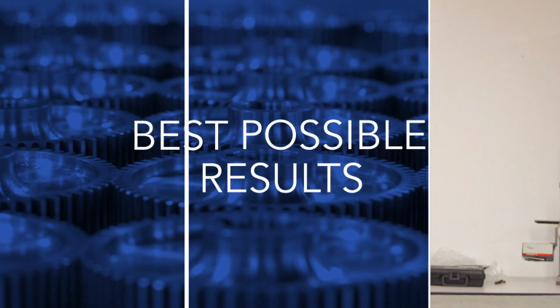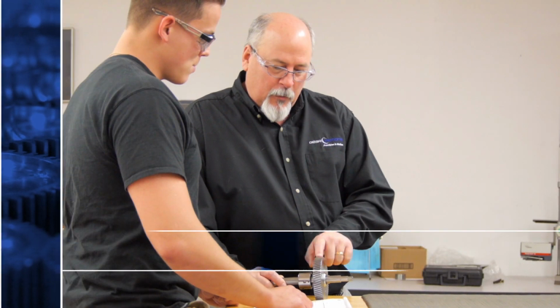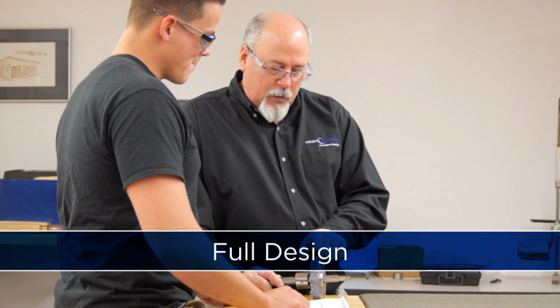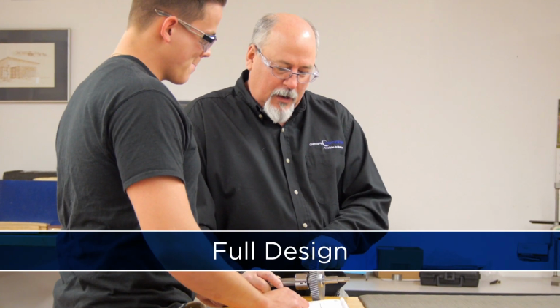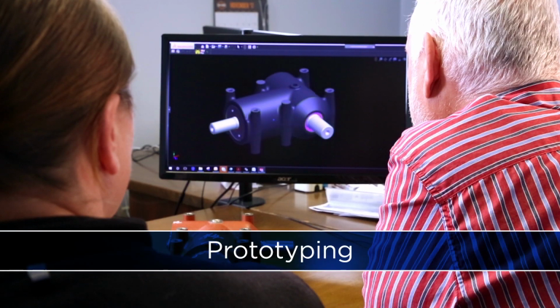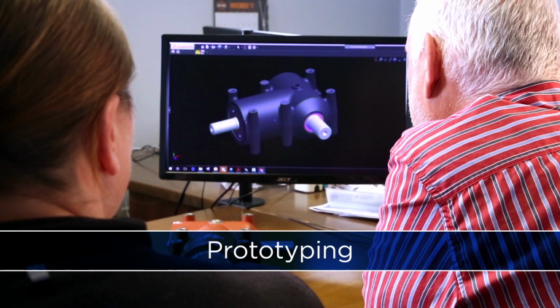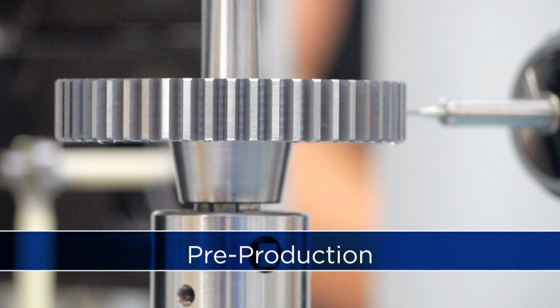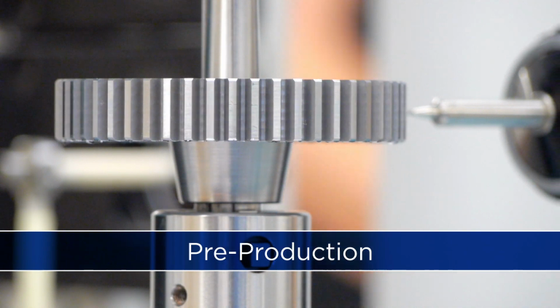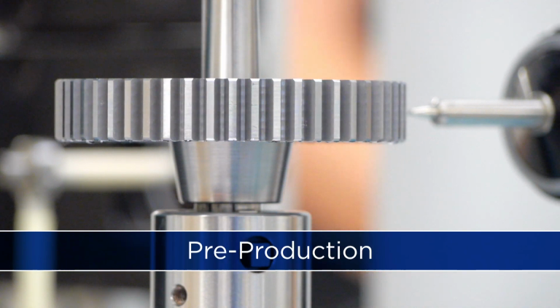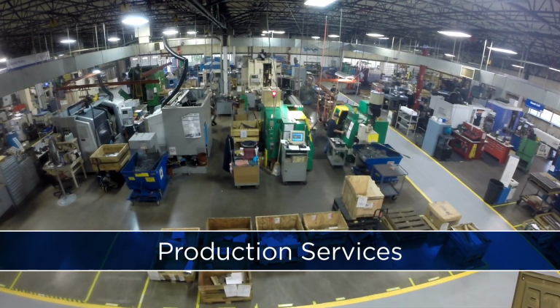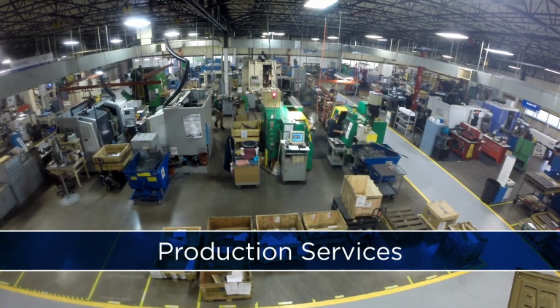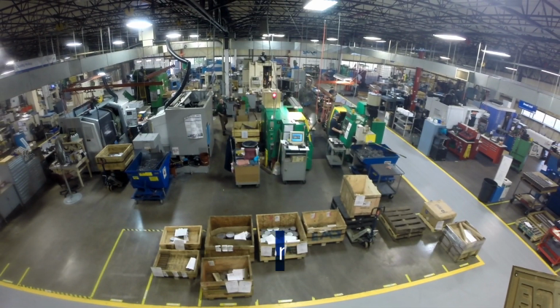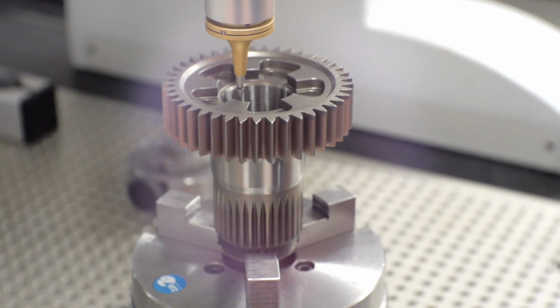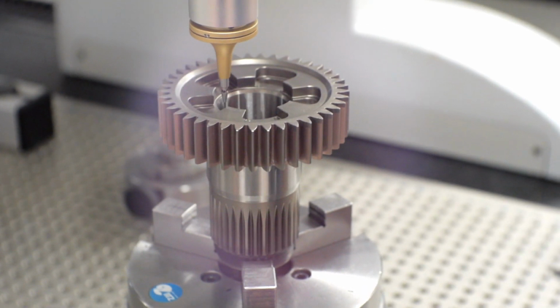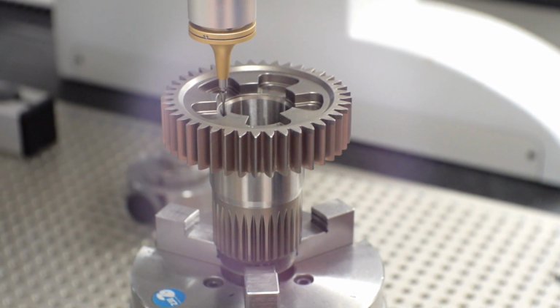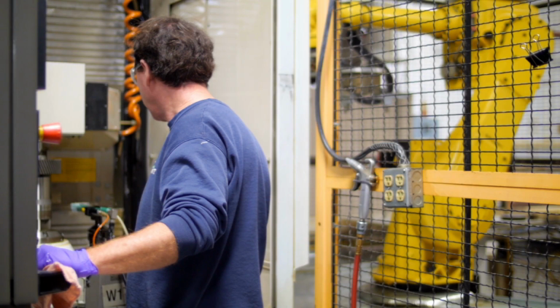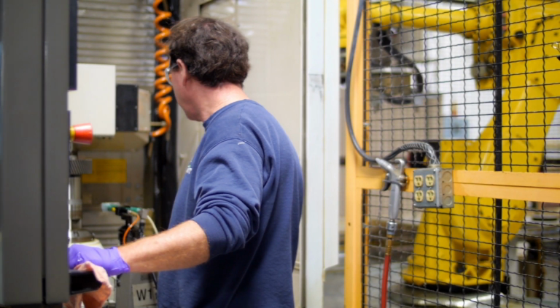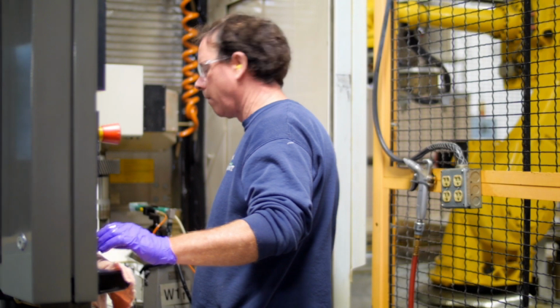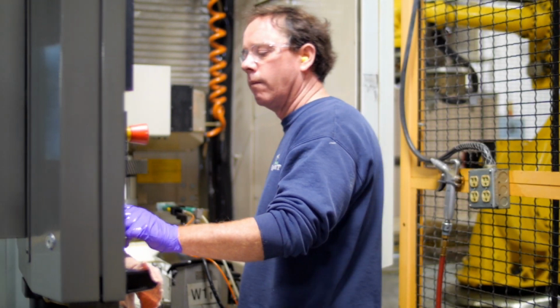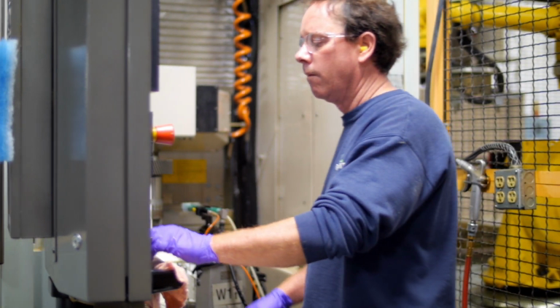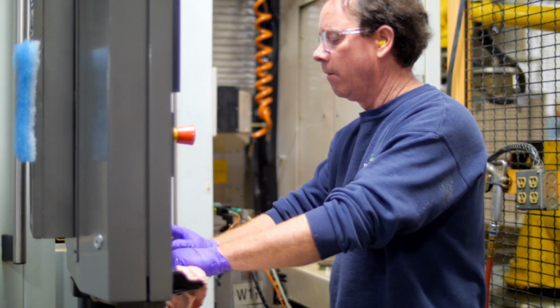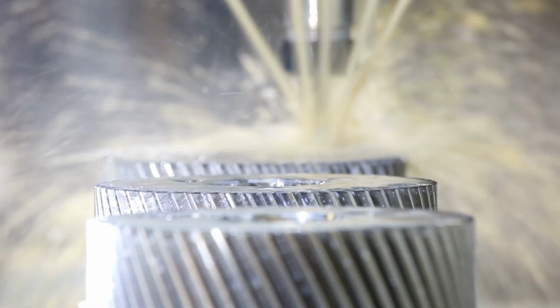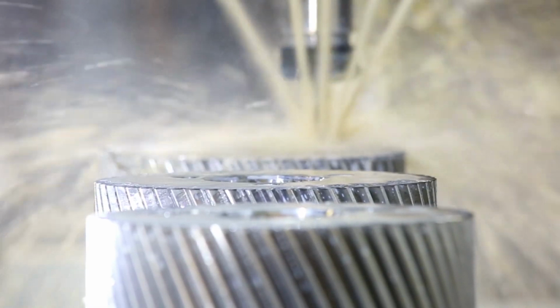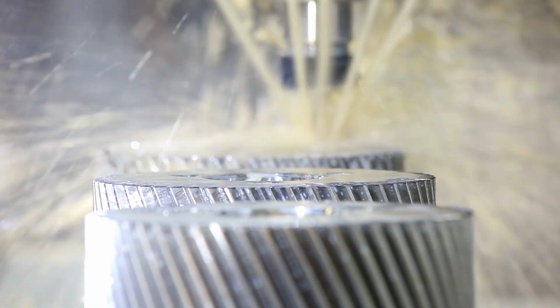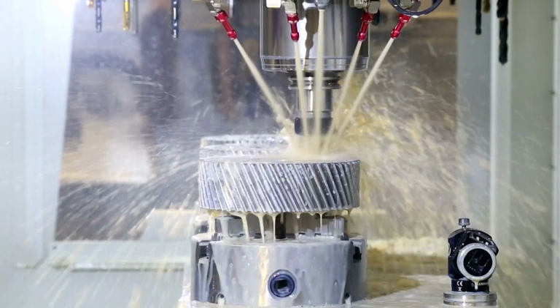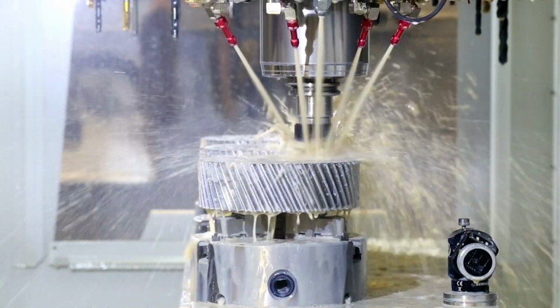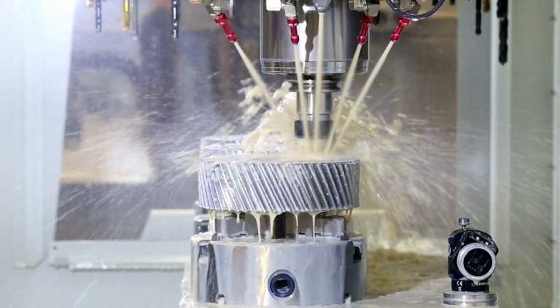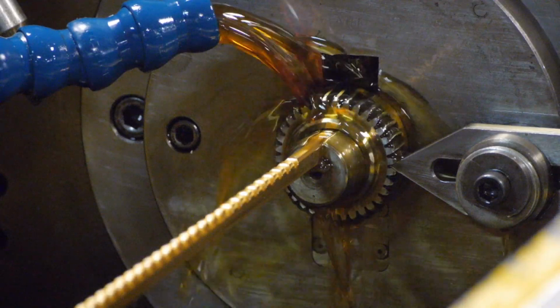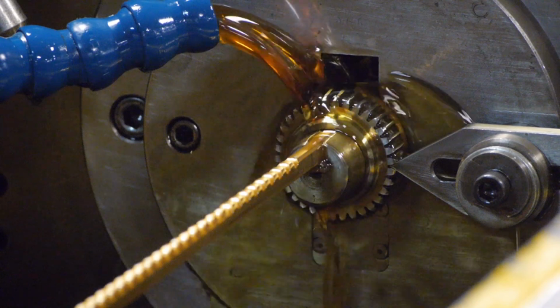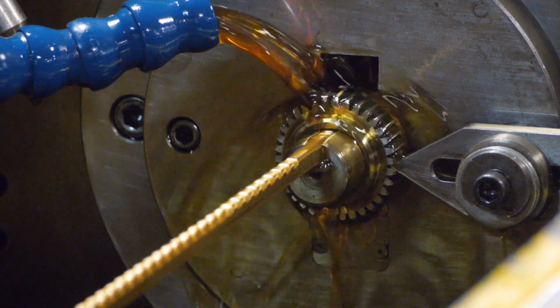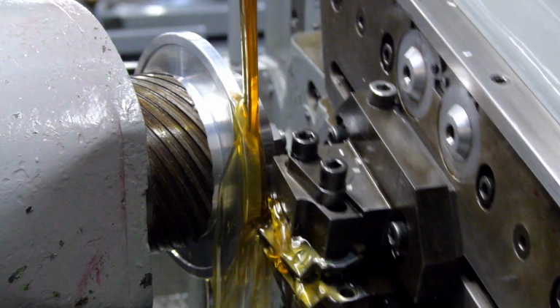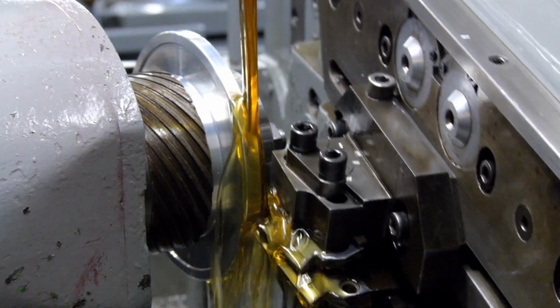Whether that requires full design, prototyping, pre-production, or production services, as a full-service manufacturer, we handle every step of the gearing process, including turning, milling and drilling, broaching and key seeding, and gear cutting.